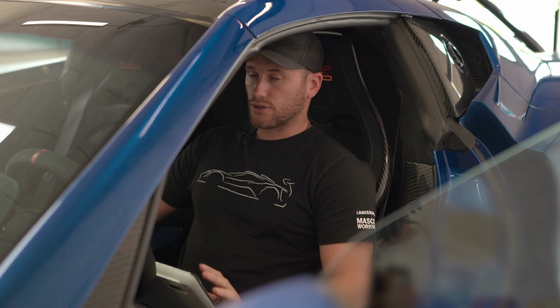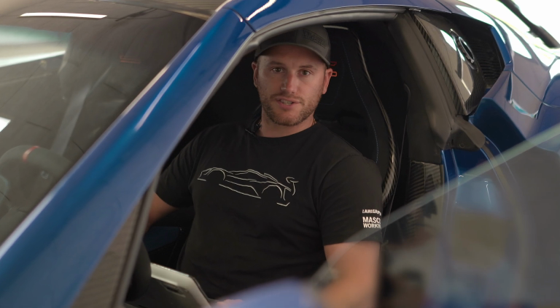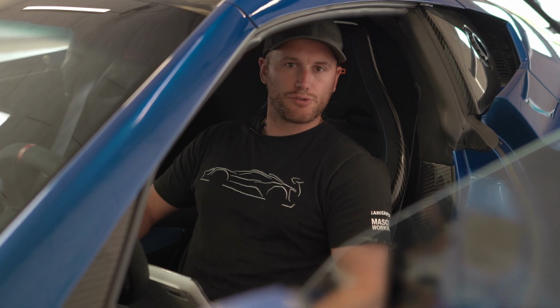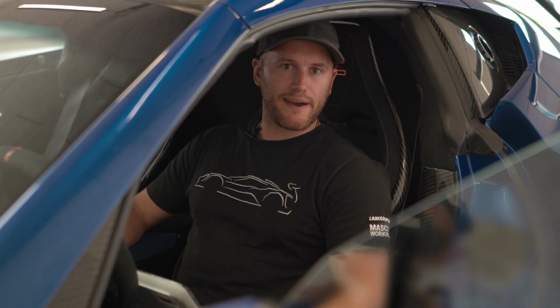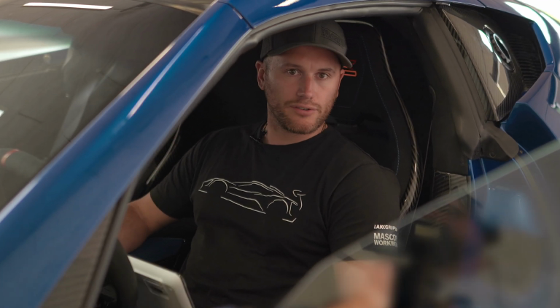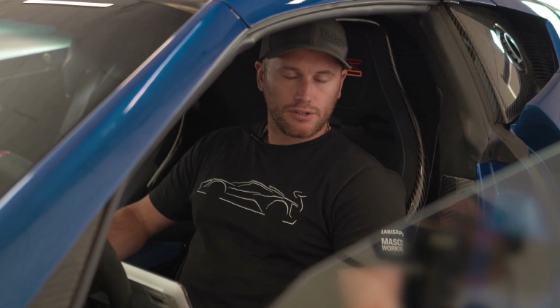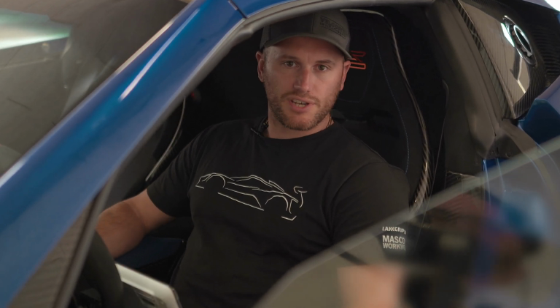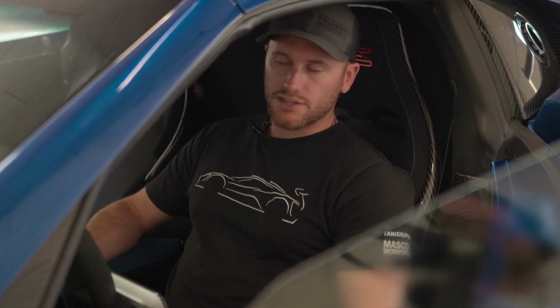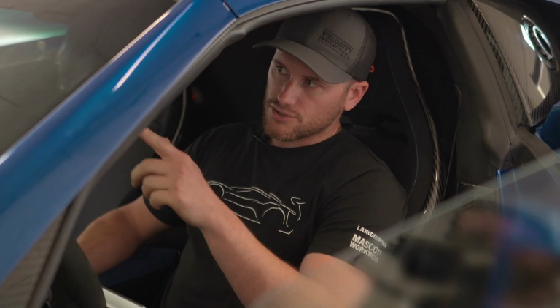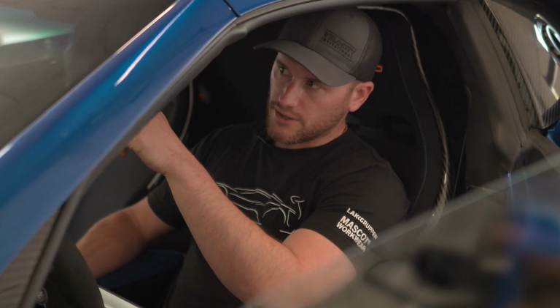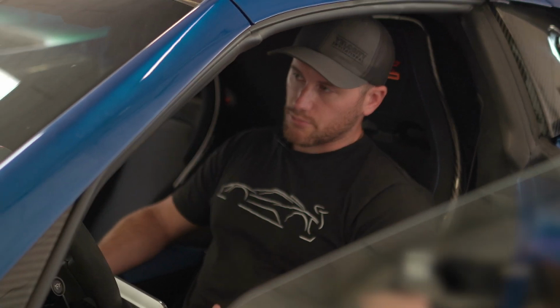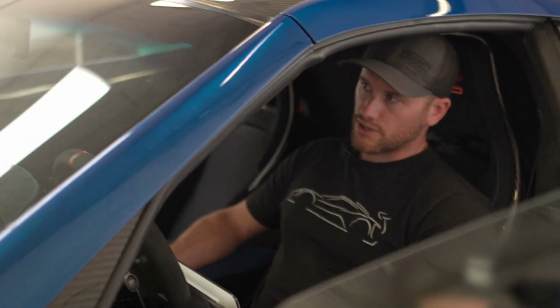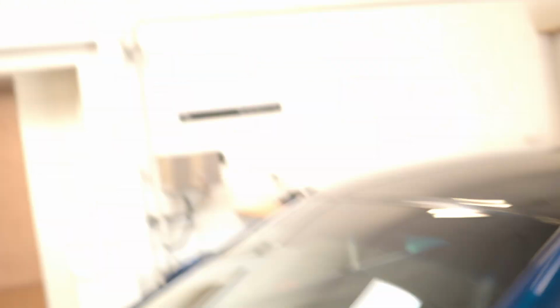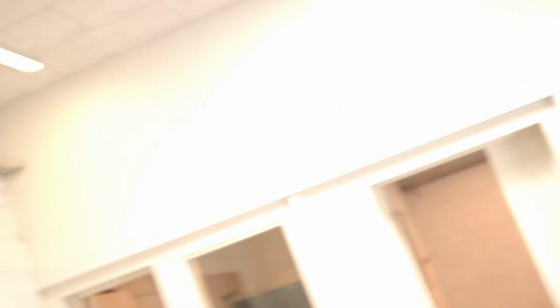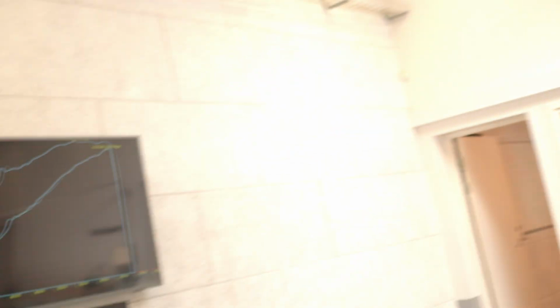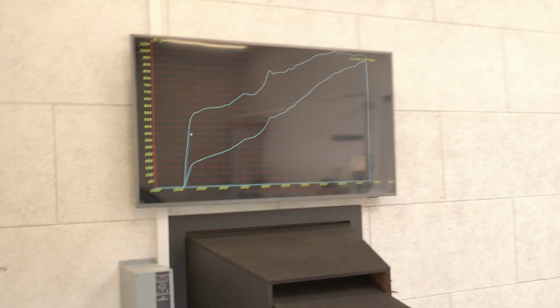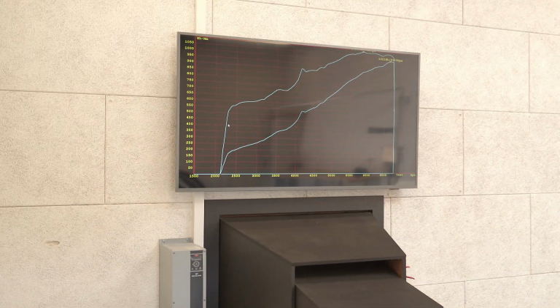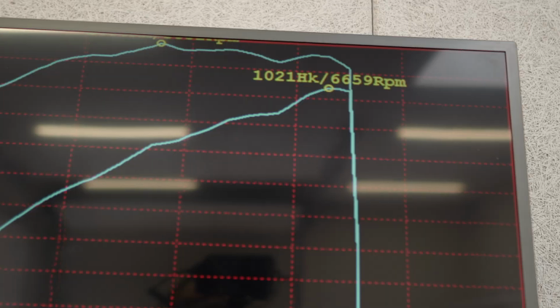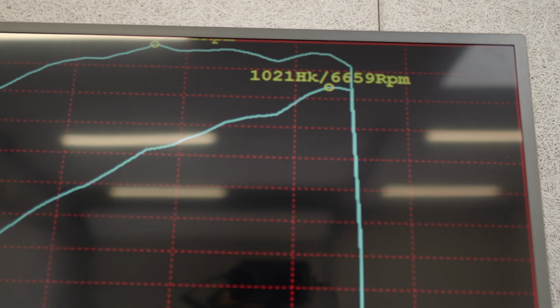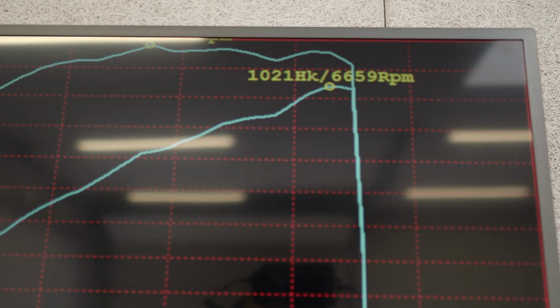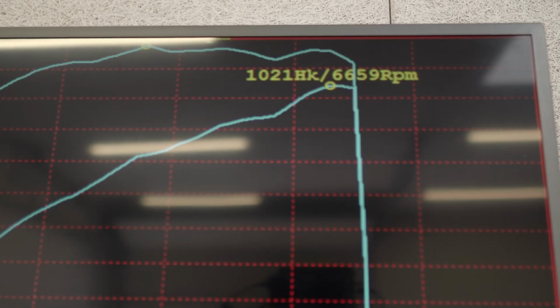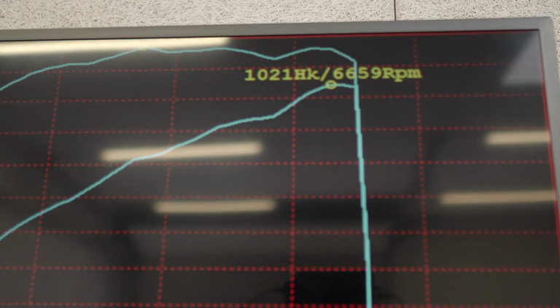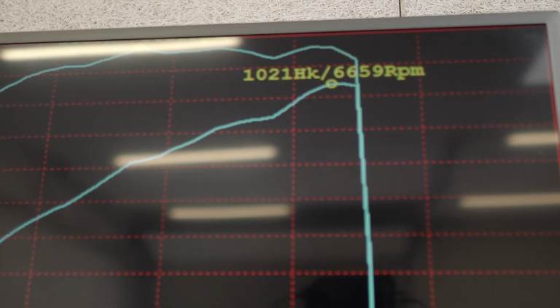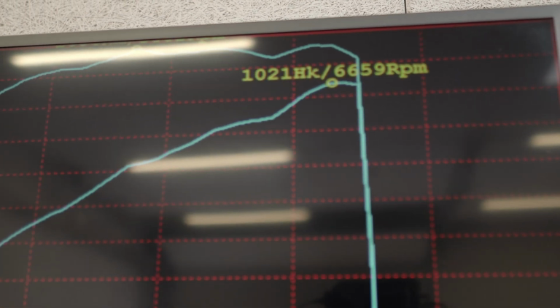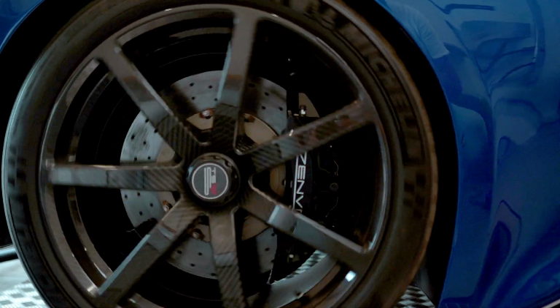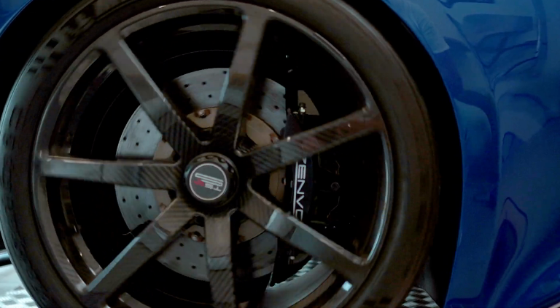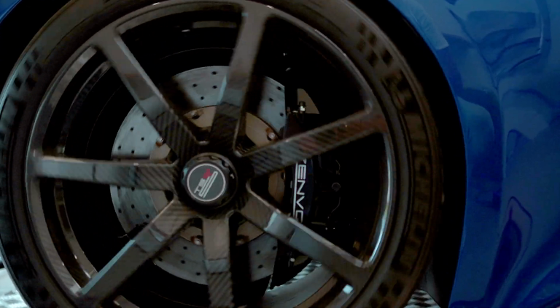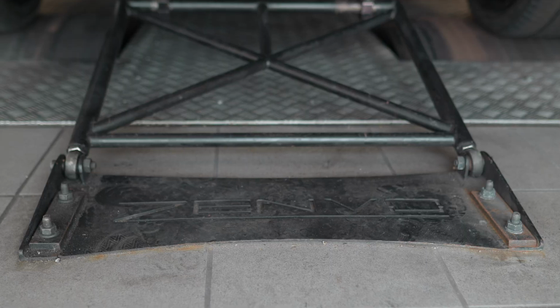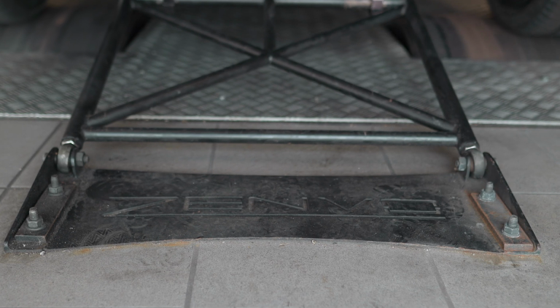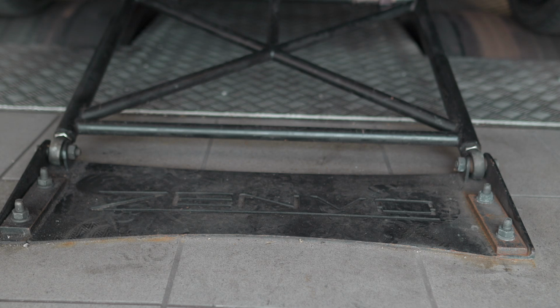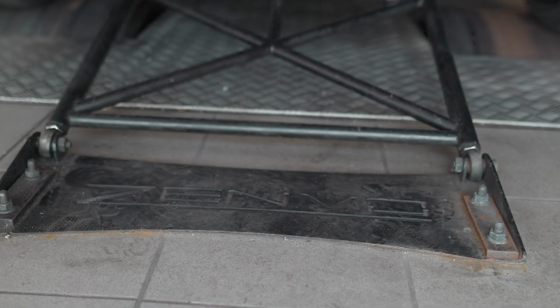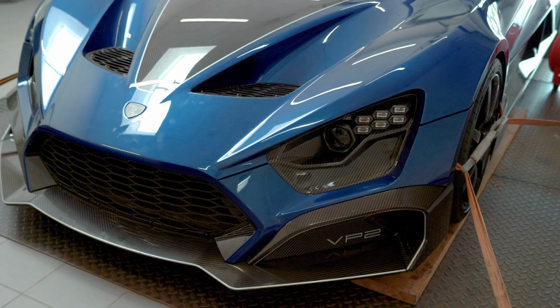That's just a brief power run on the blue TSRS. If you zoom in on the big screen you can see a thousand and twenty-one horsepower. I'm sure you heard a bit of wheel spin there, but this still gives us a good indication of the TSRS wheel horsepower.